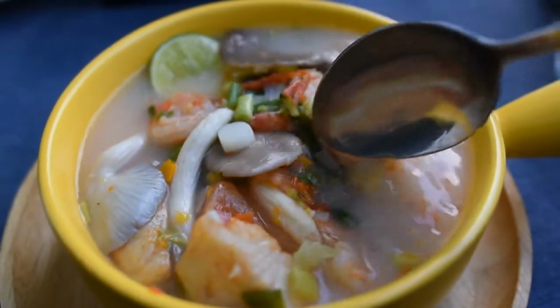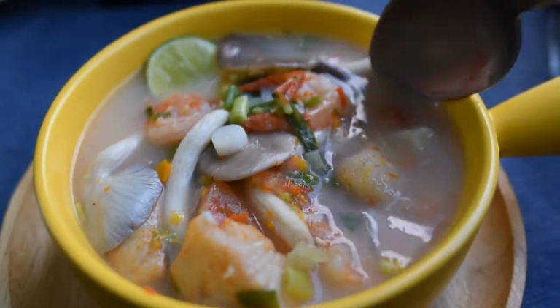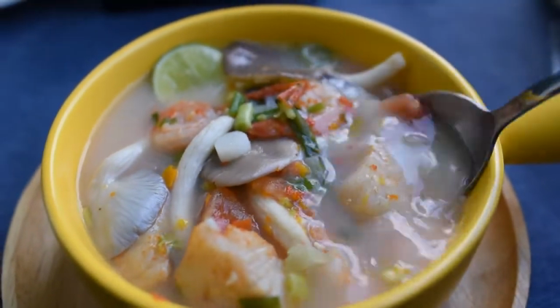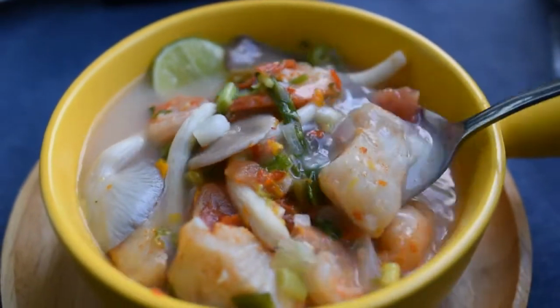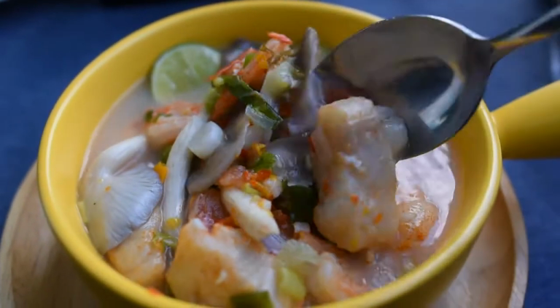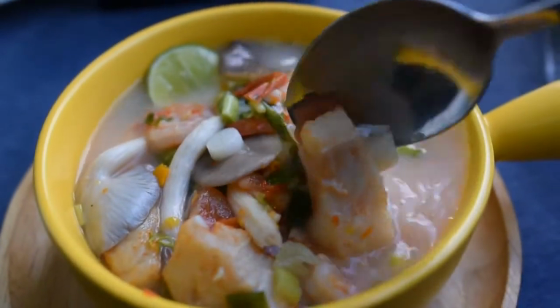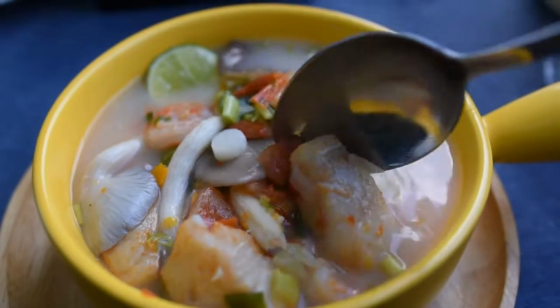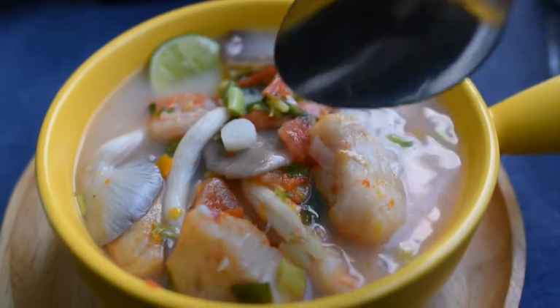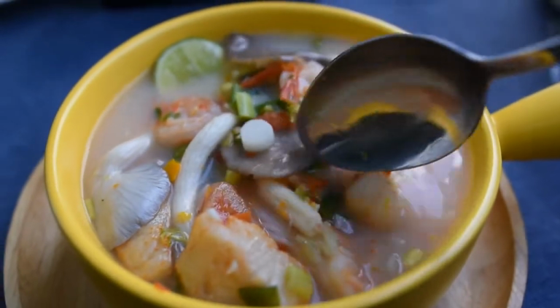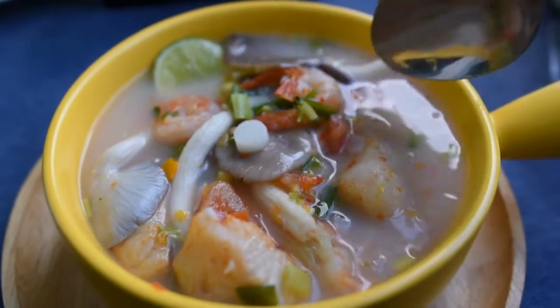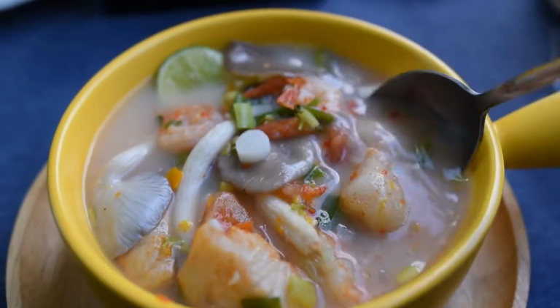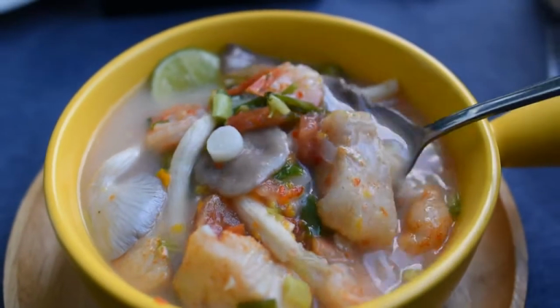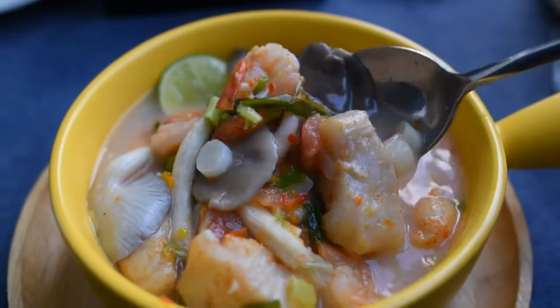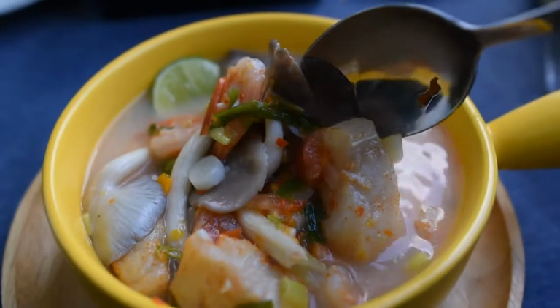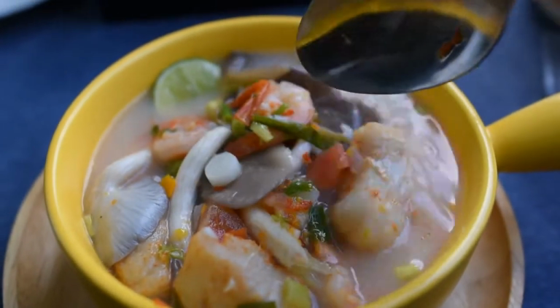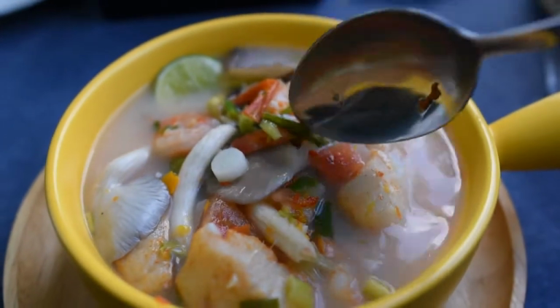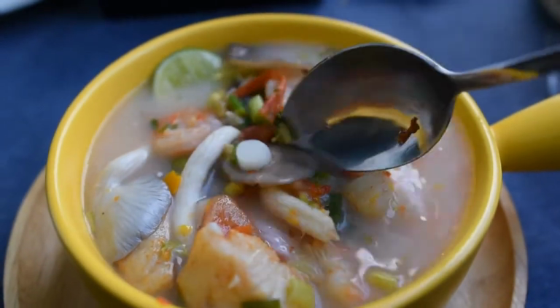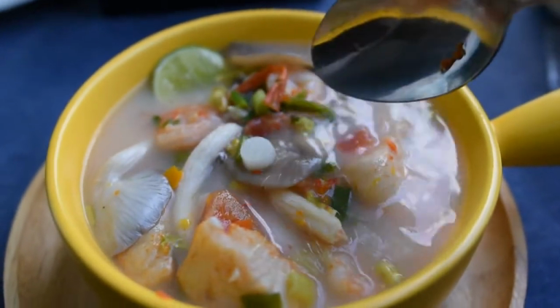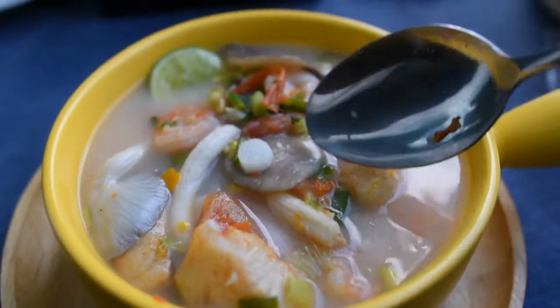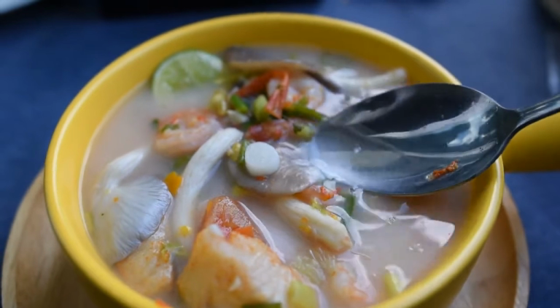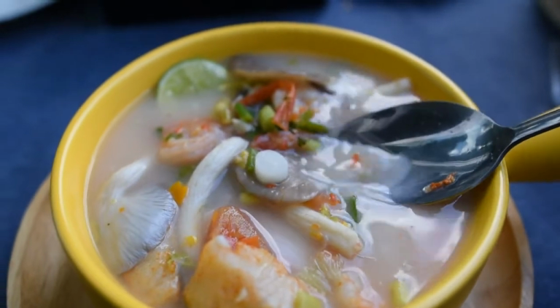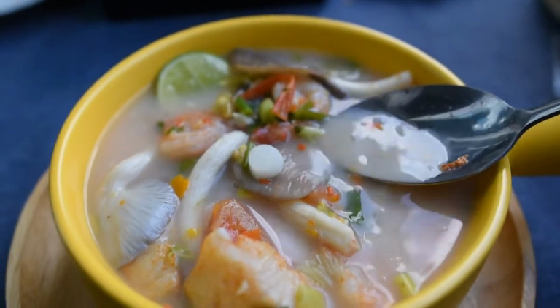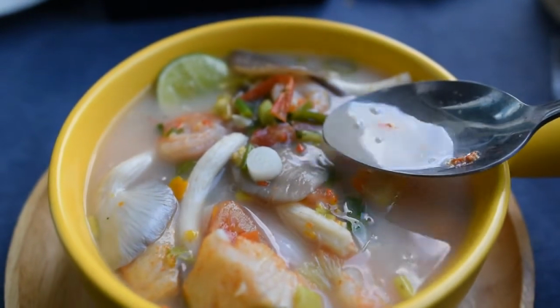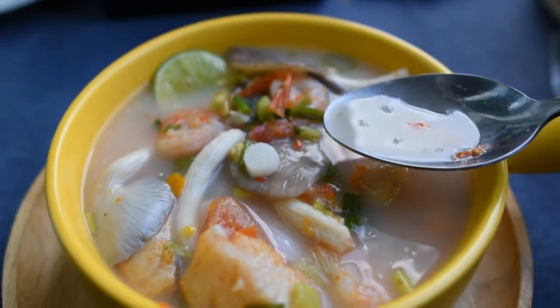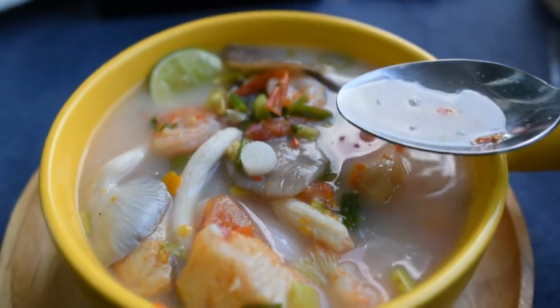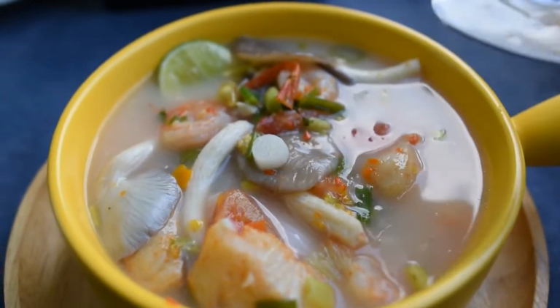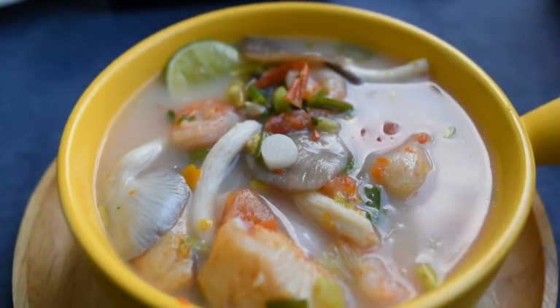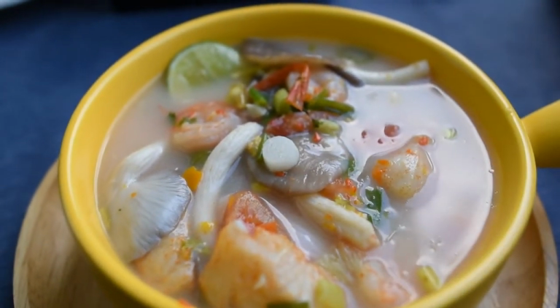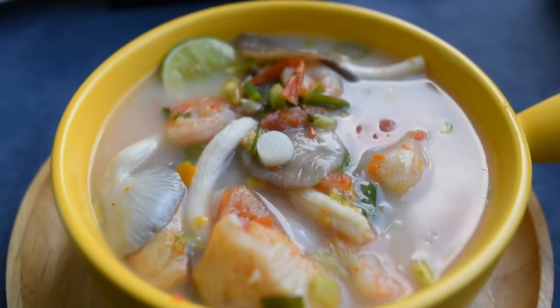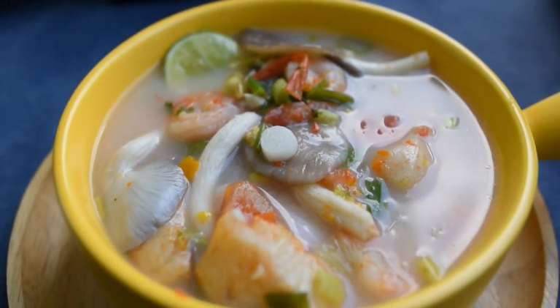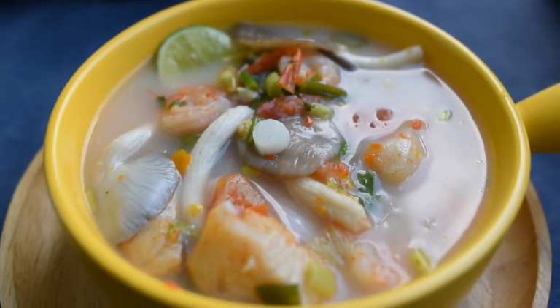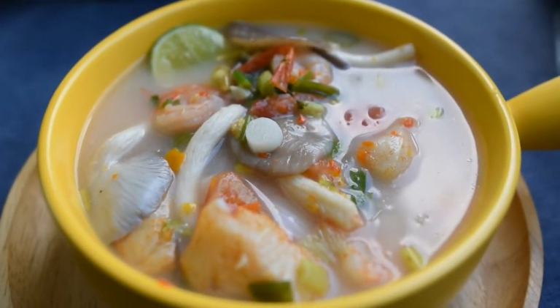Assalamualaikum warahmatullahi wabarakatuh. Hello everyone, welcome to my channel. Today I'm going to make a traditional Thai soup — it's called Tom Yum soup.